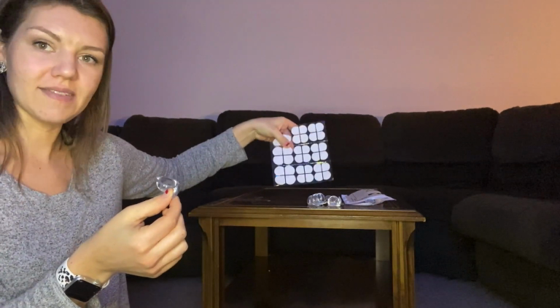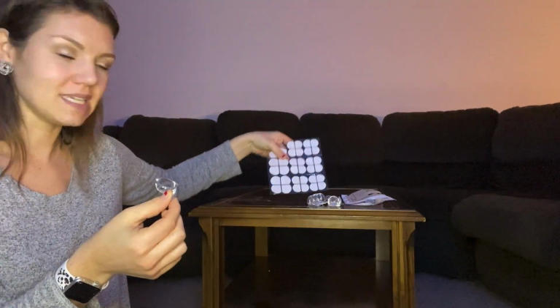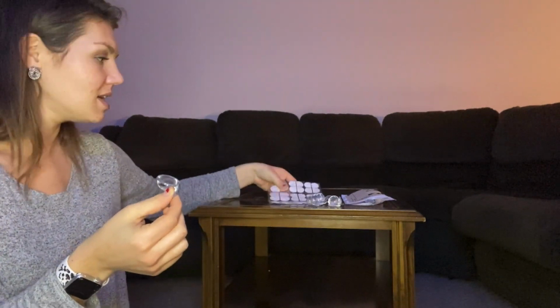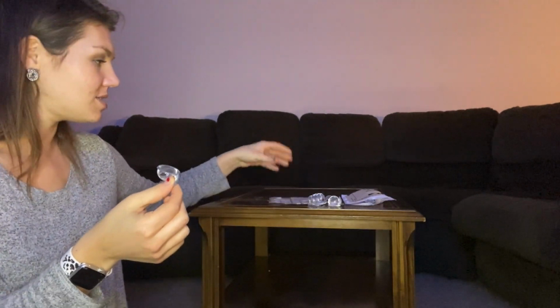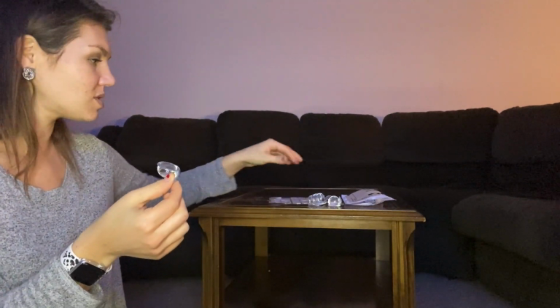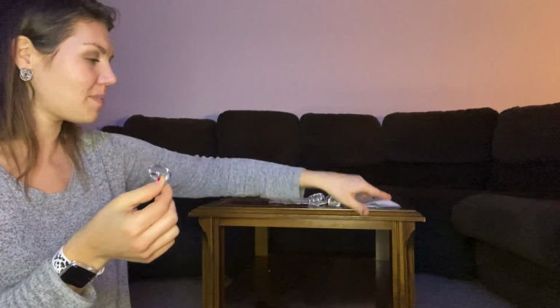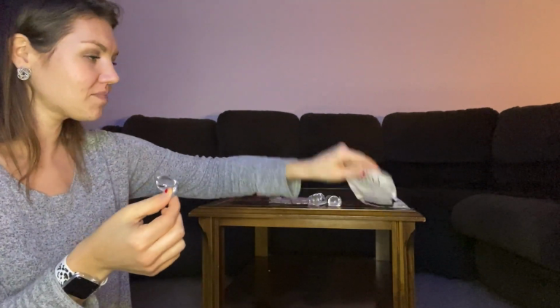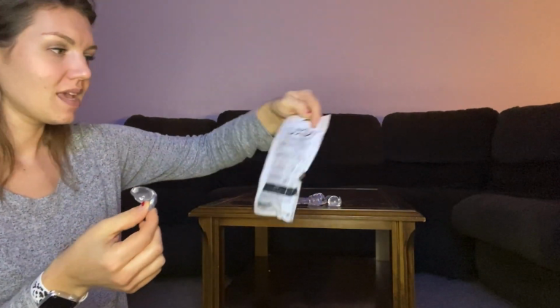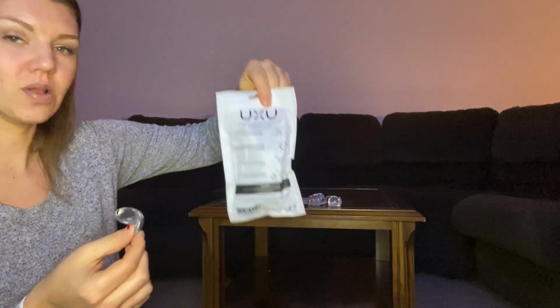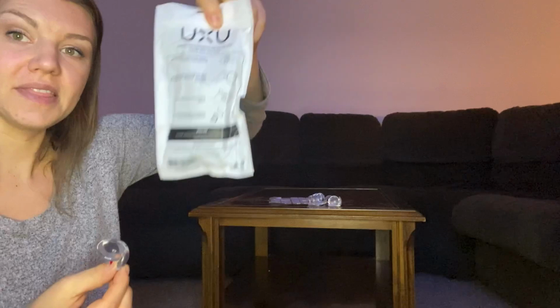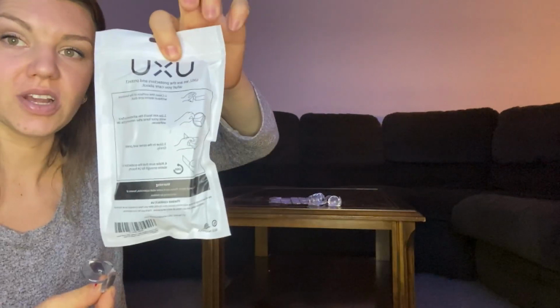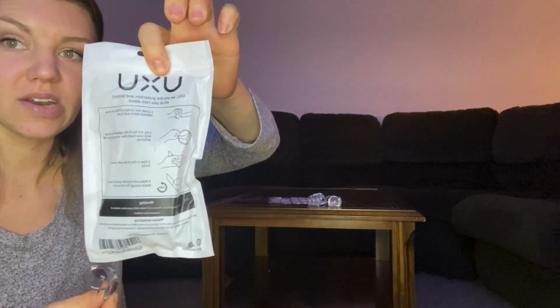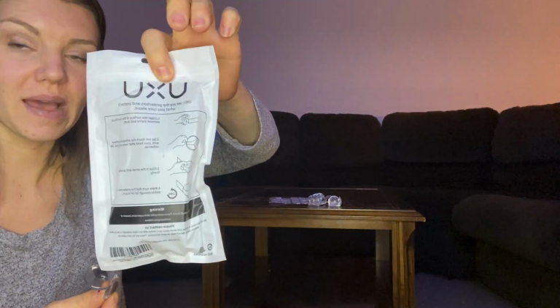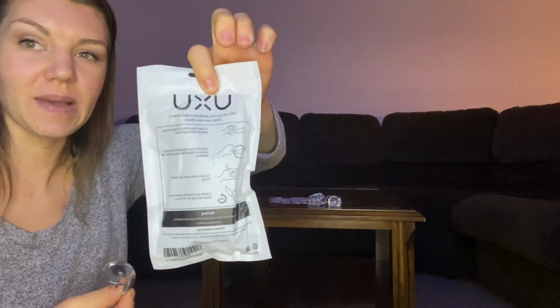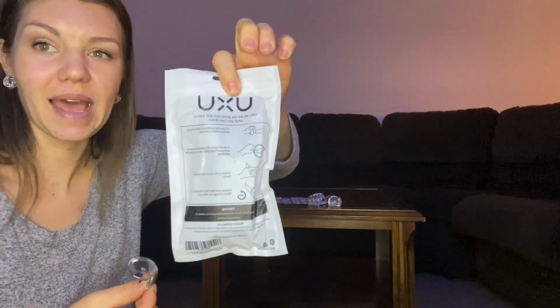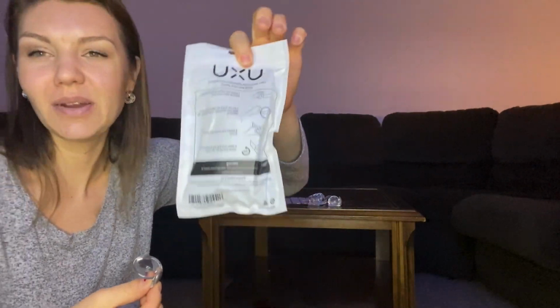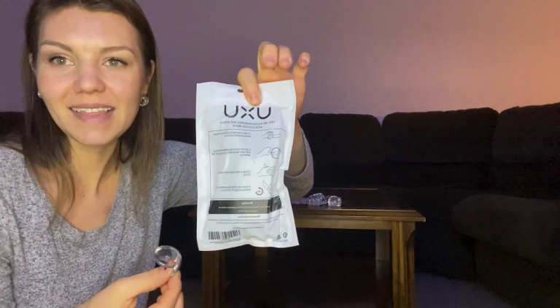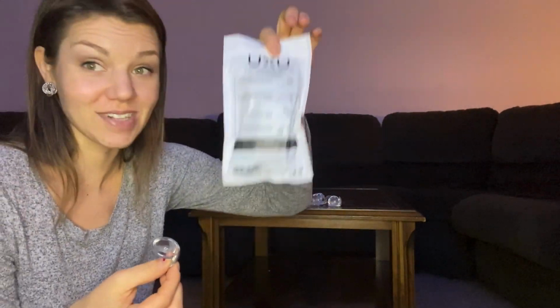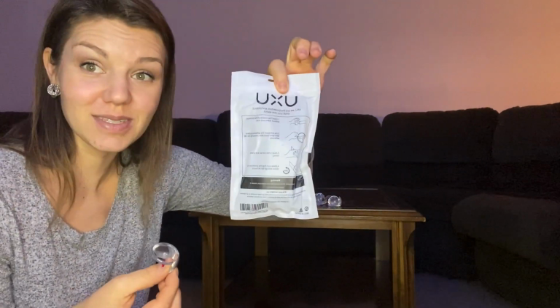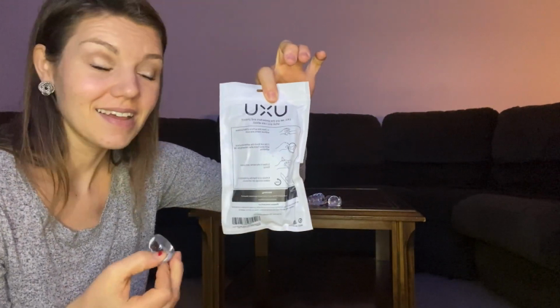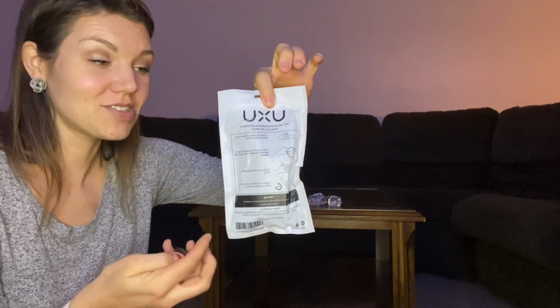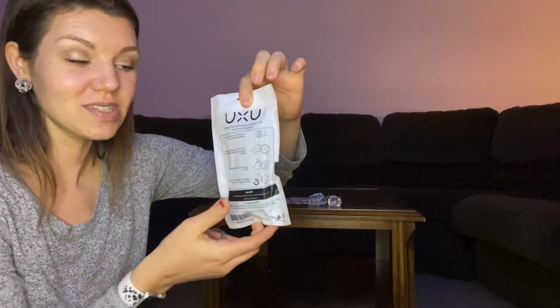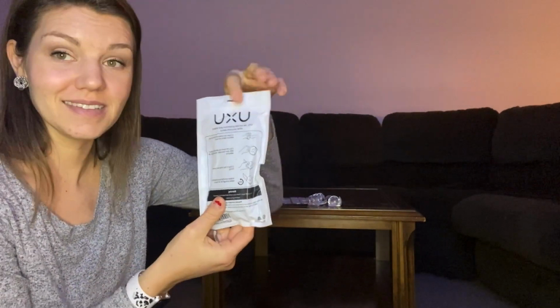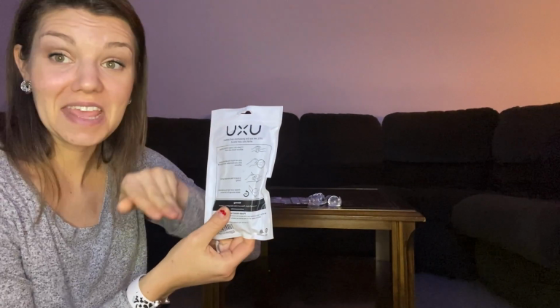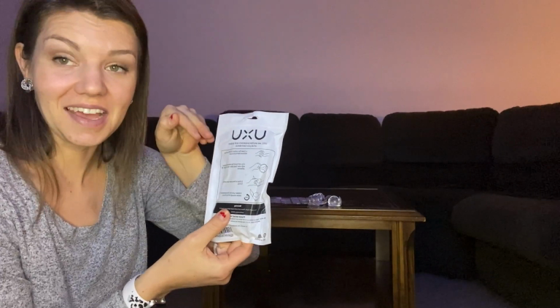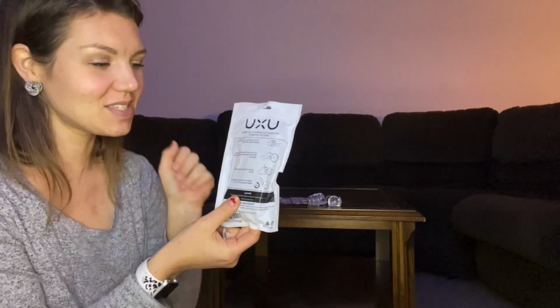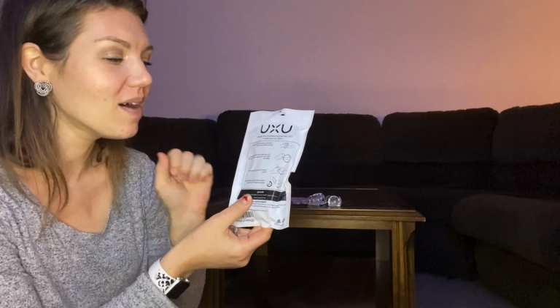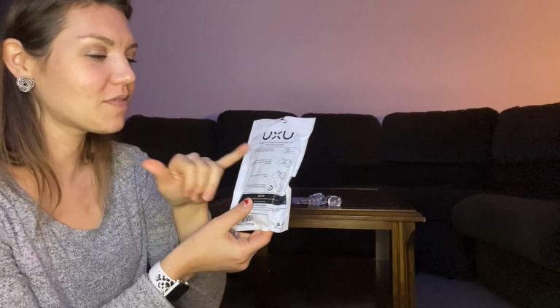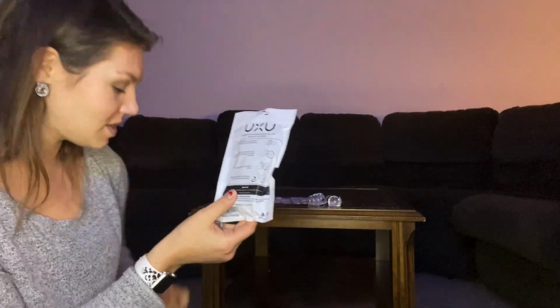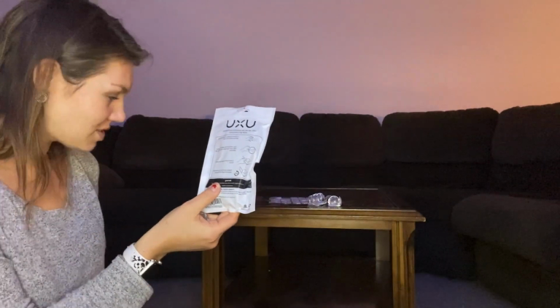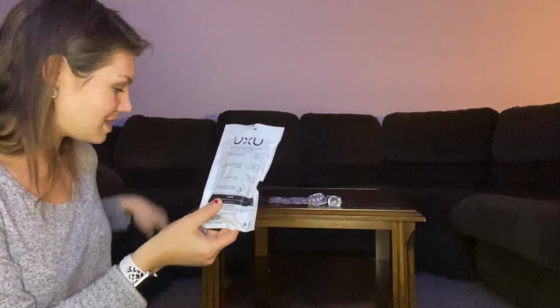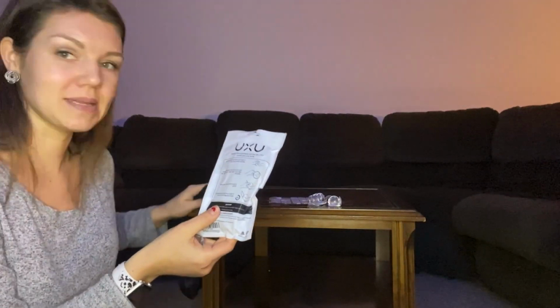You're going to look at the instructions that are on the back of the package. I really like that because you're not going to lose the instructions since they're printed right on the package.